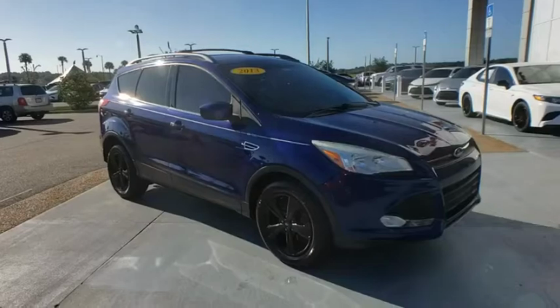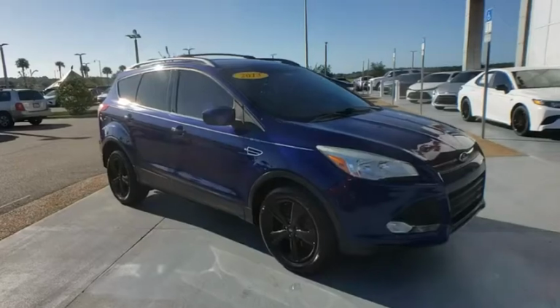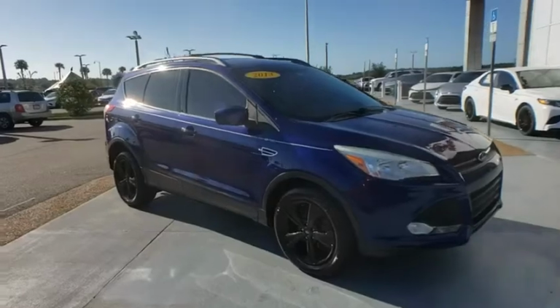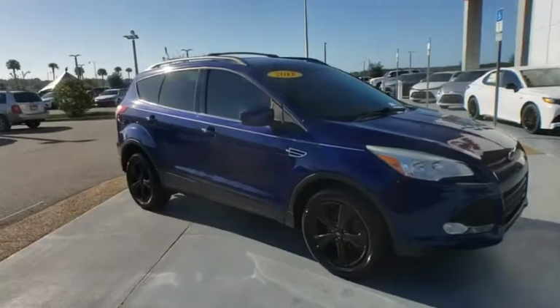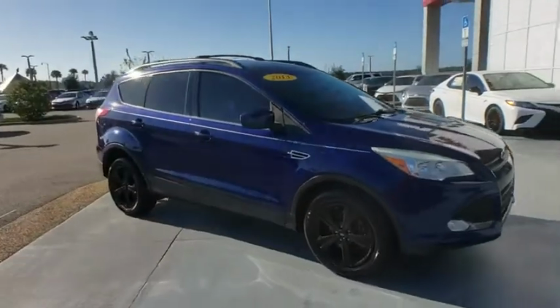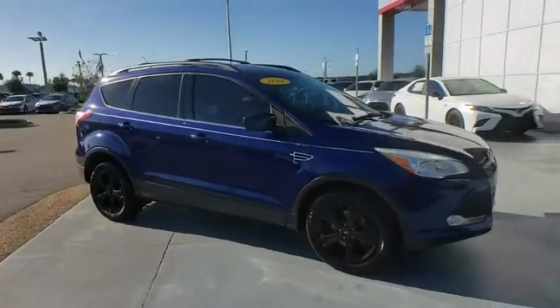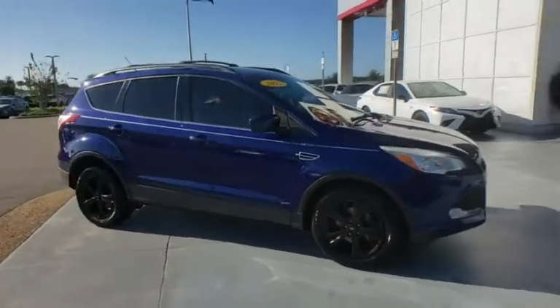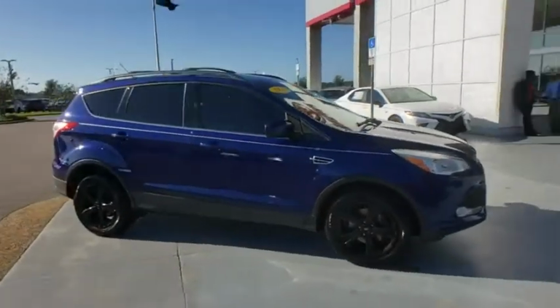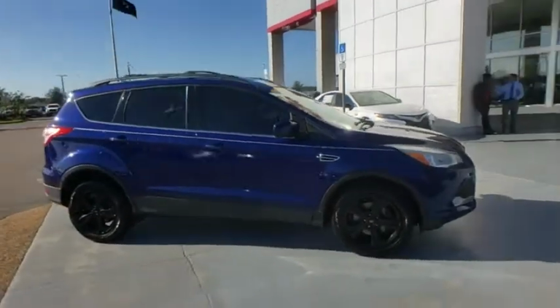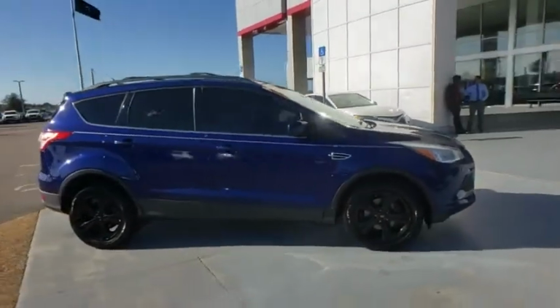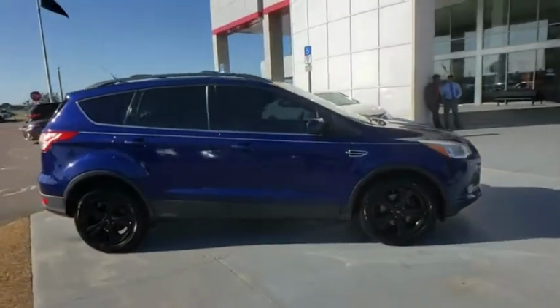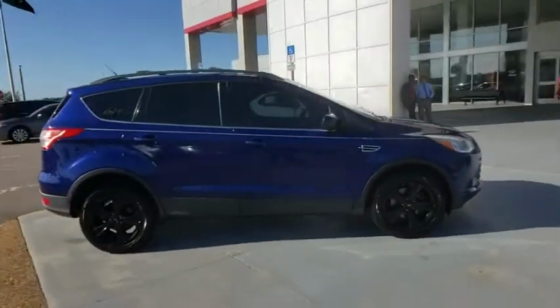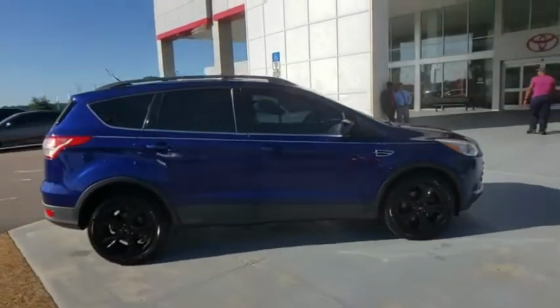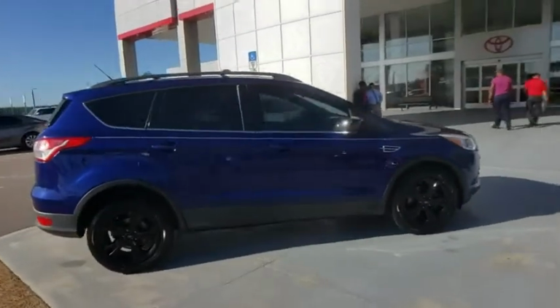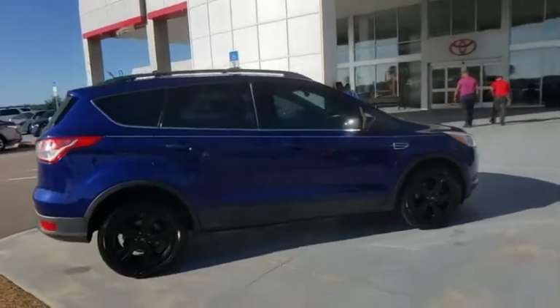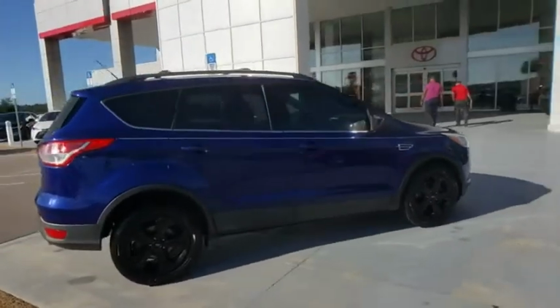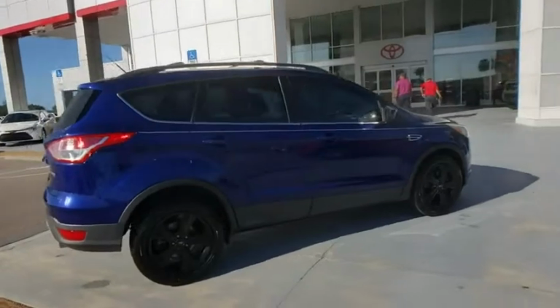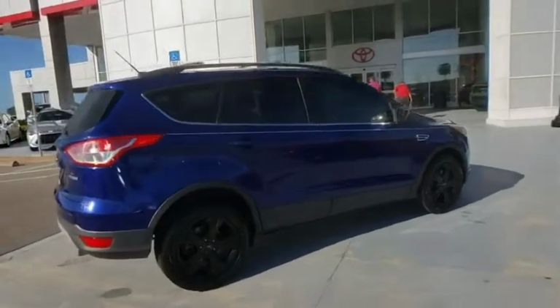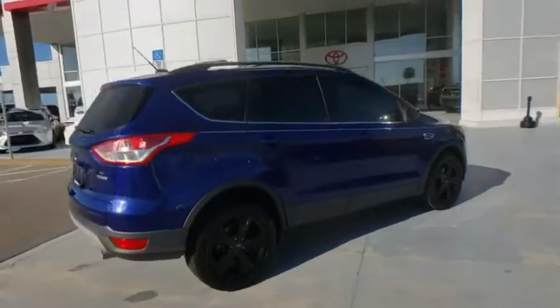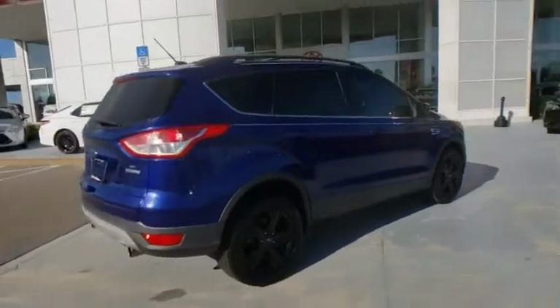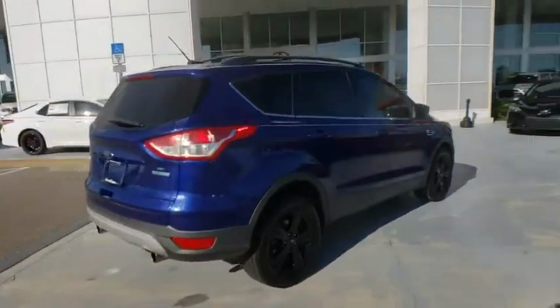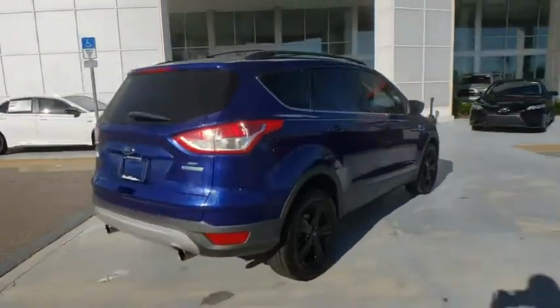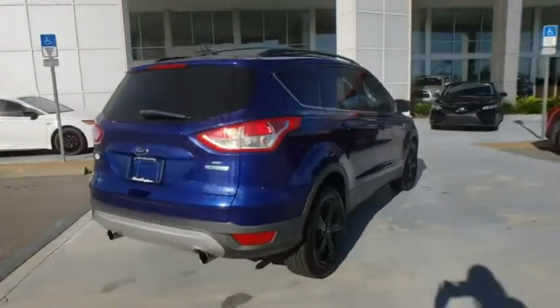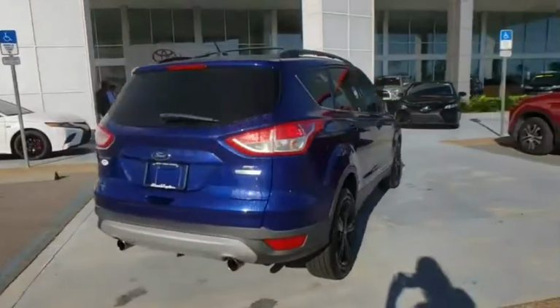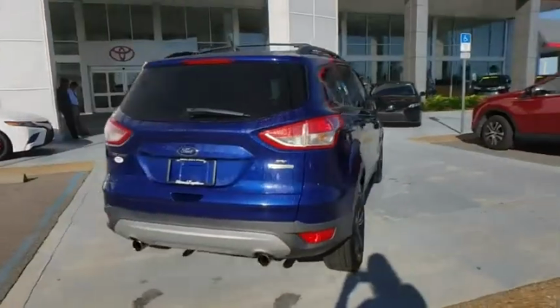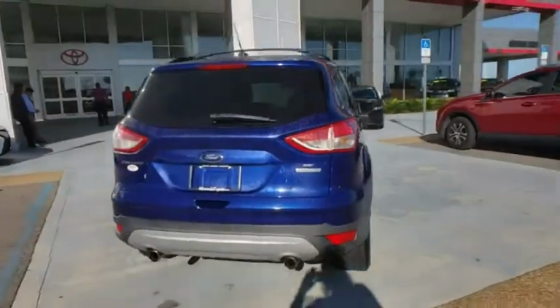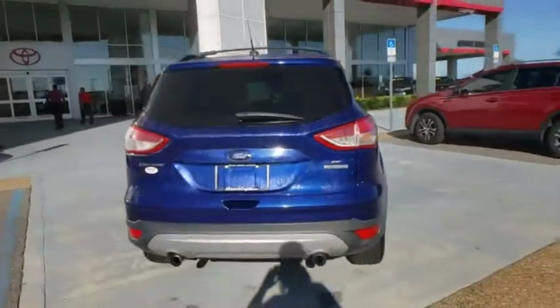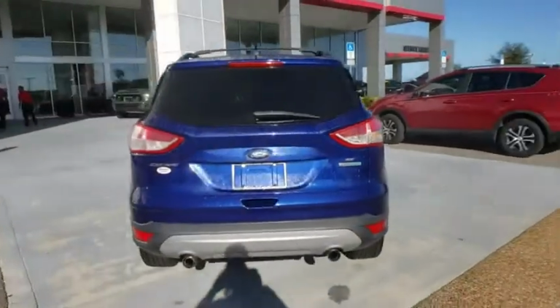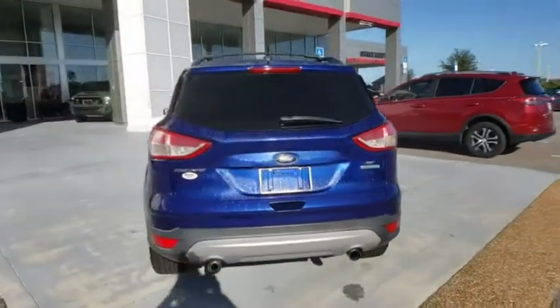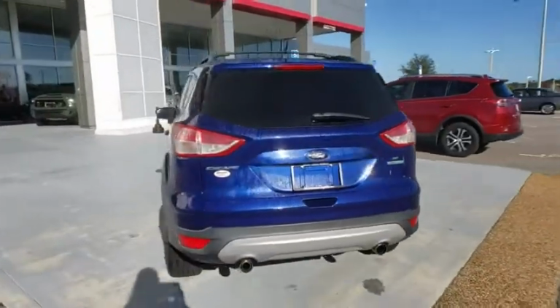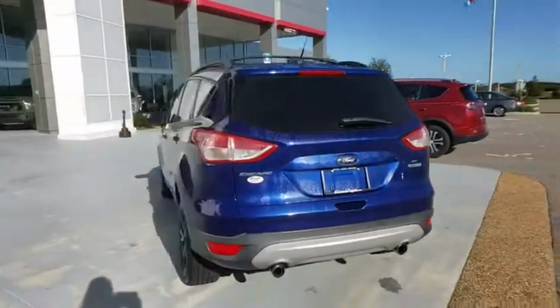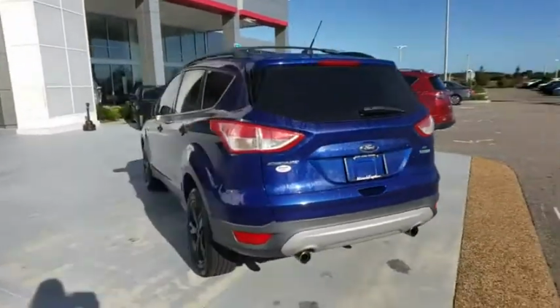Come test drive a 2013 Ford Escape. Gas engines flex, tow, zip and go with Ford Escape. This vehicle has less than 90,000 miles.